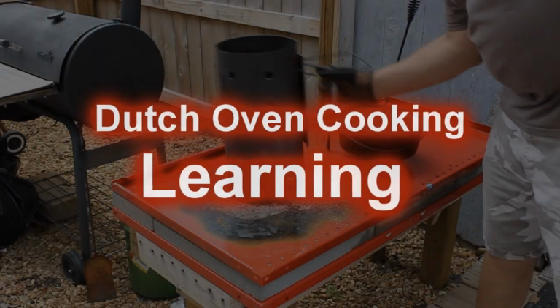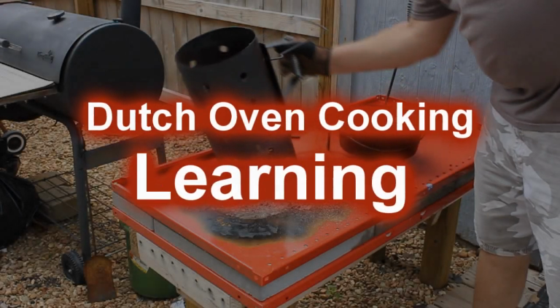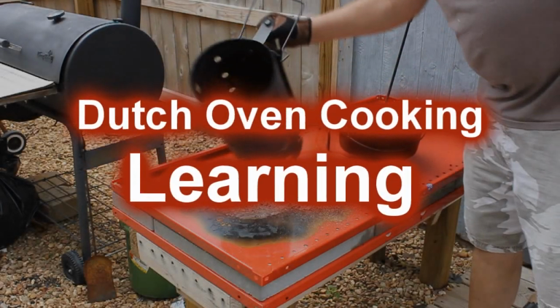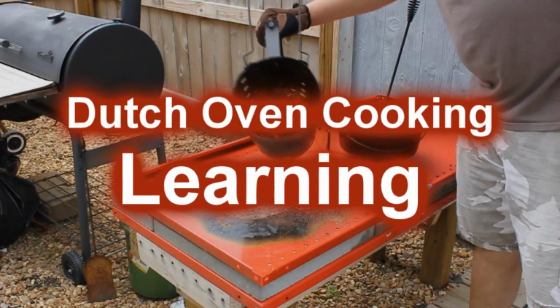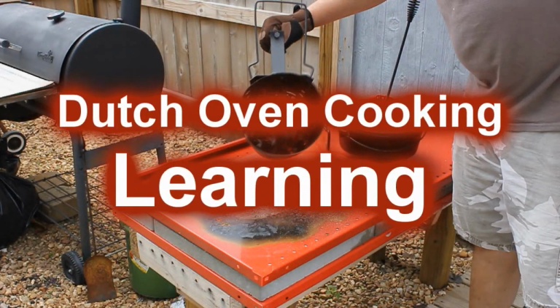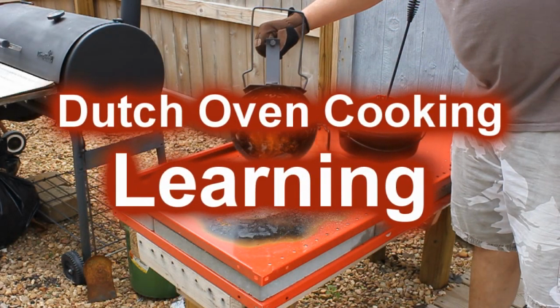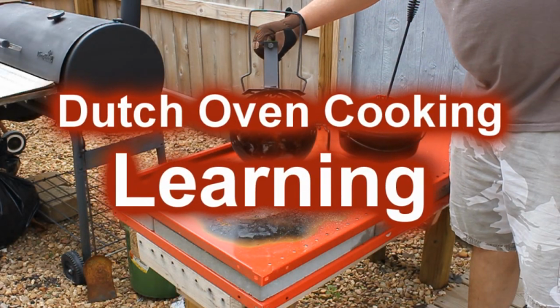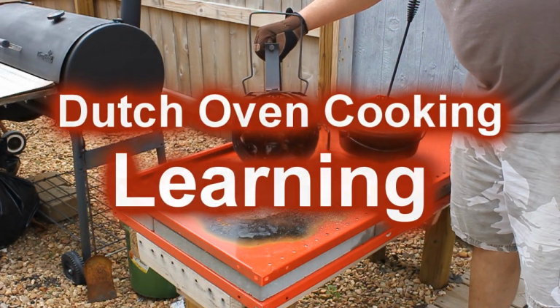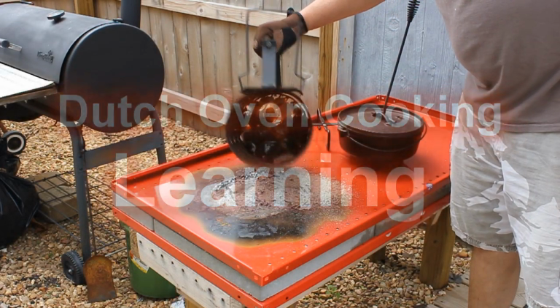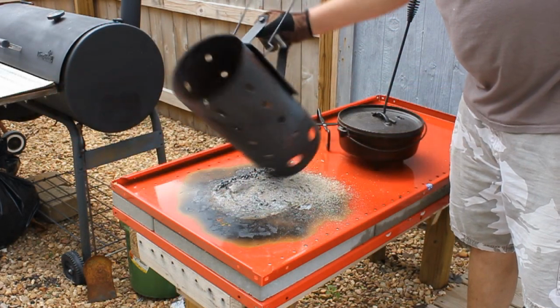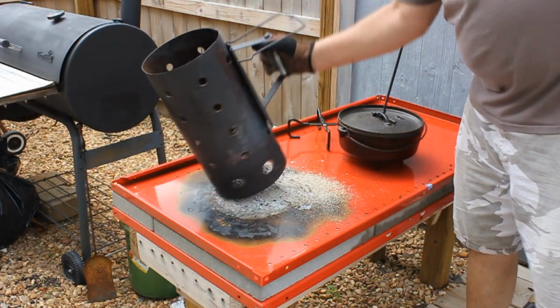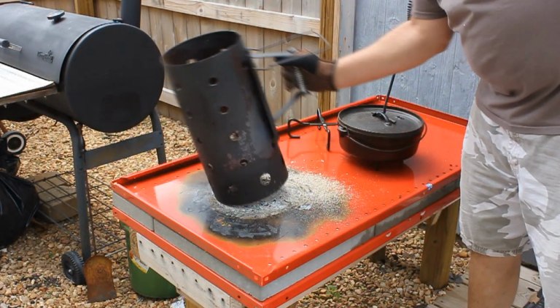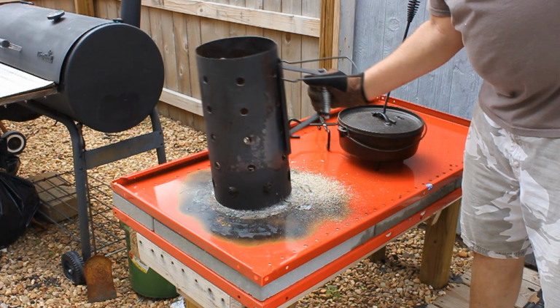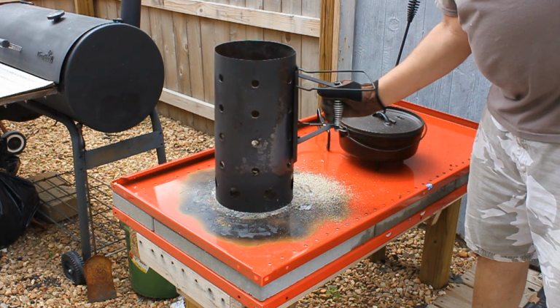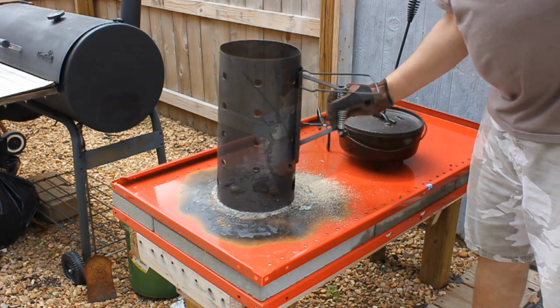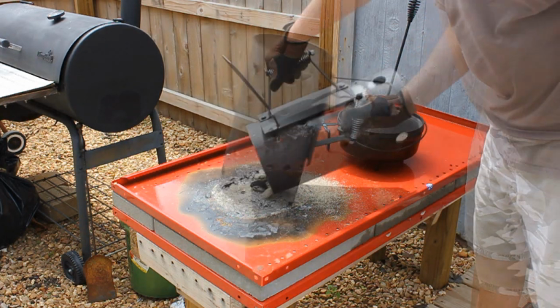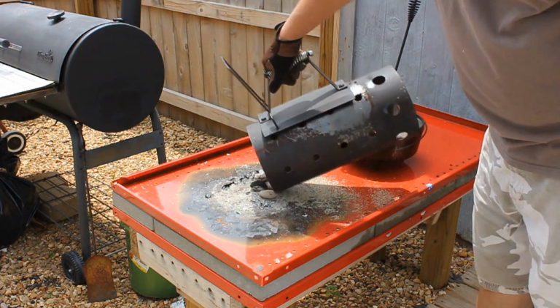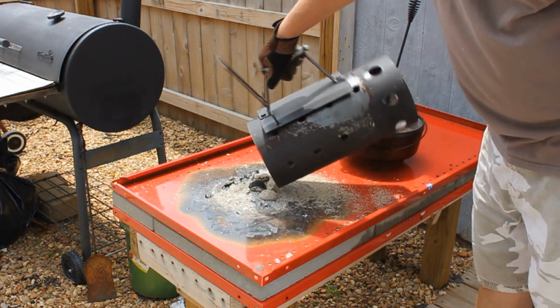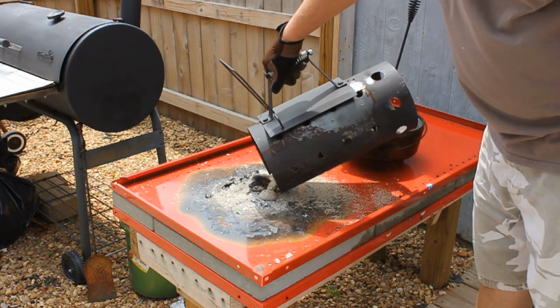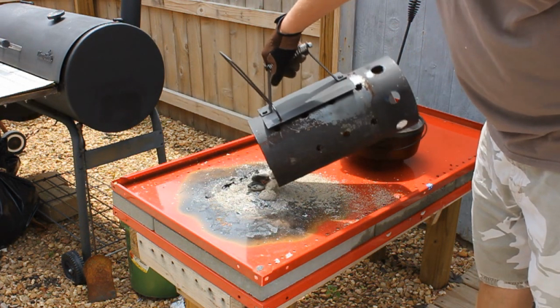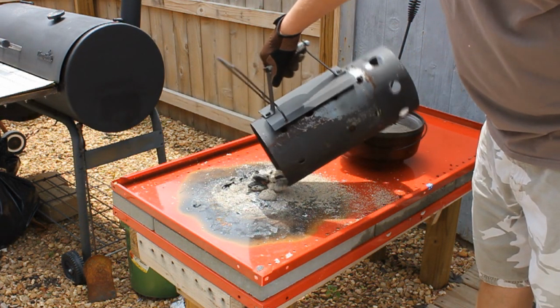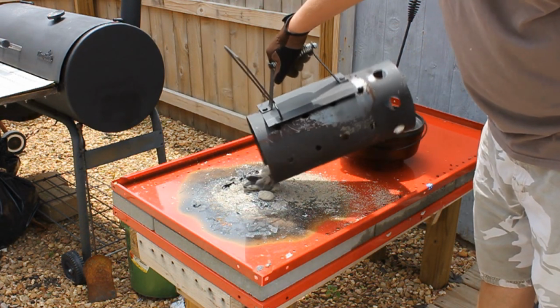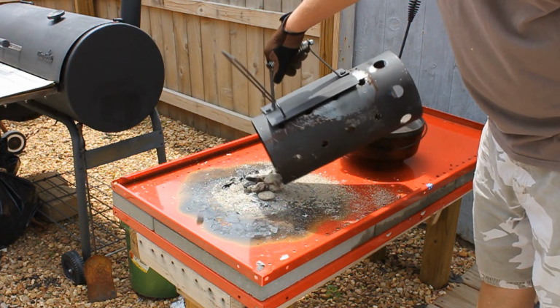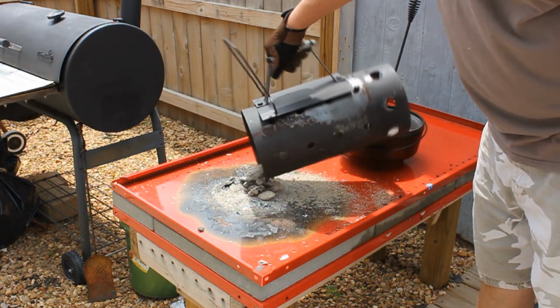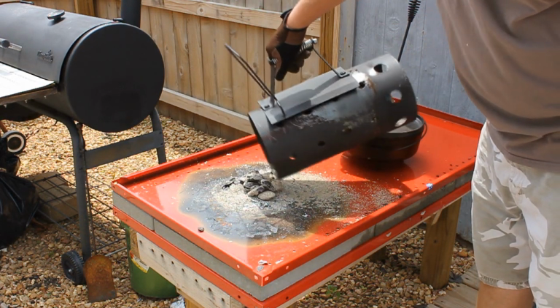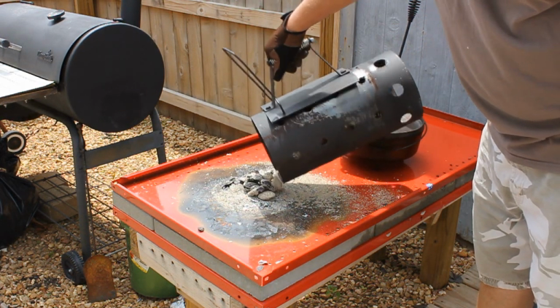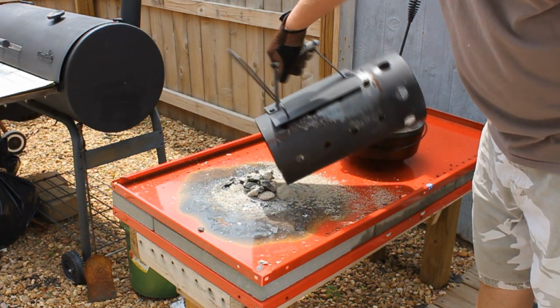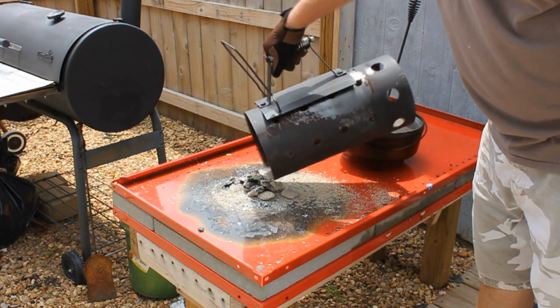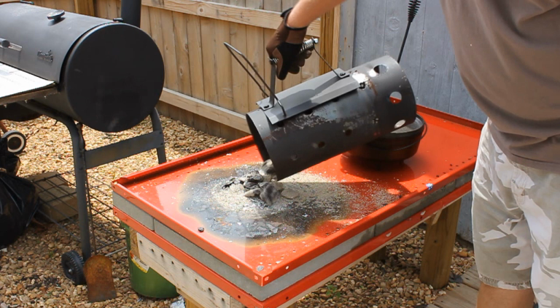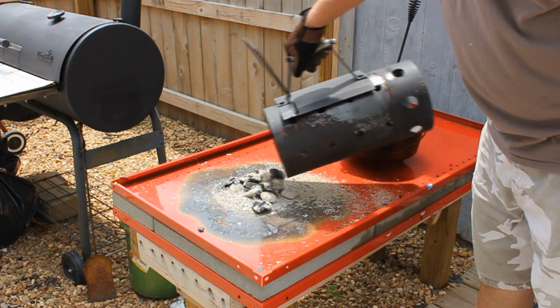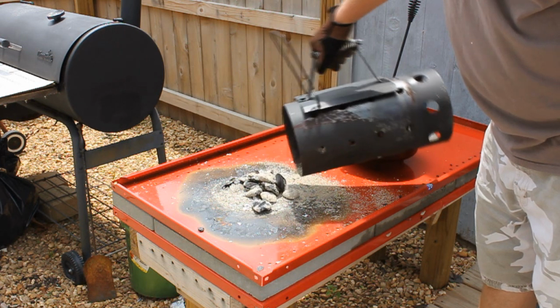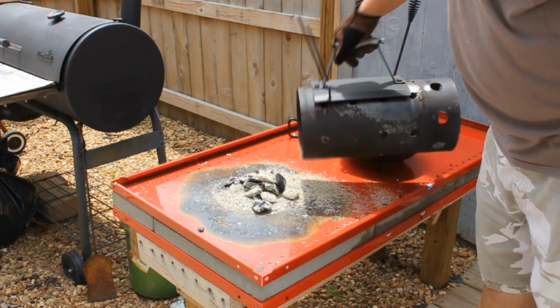Hey guys, welcome back again — Dutch oven cooking, peach cobblers. I'm not going to talk about the recipe, I'm just trying to see if I can figure out how to do this. This is my first attempt.